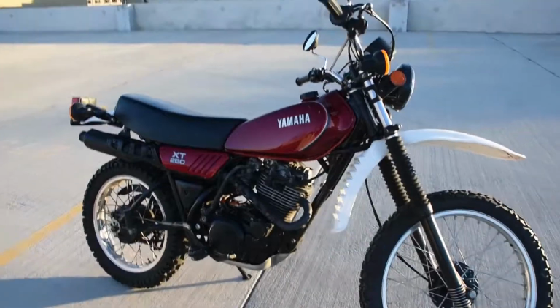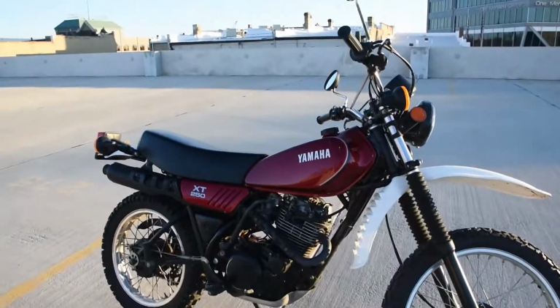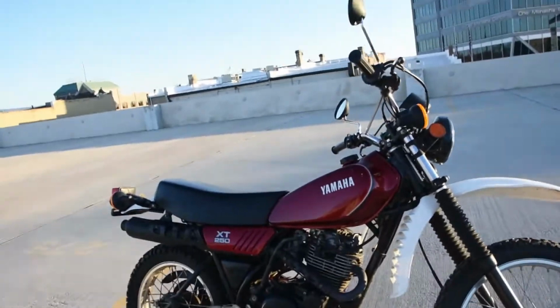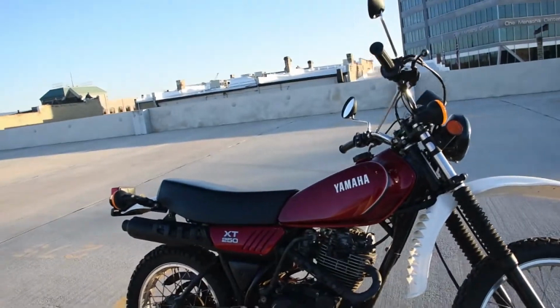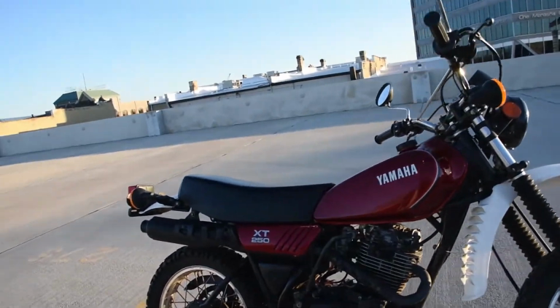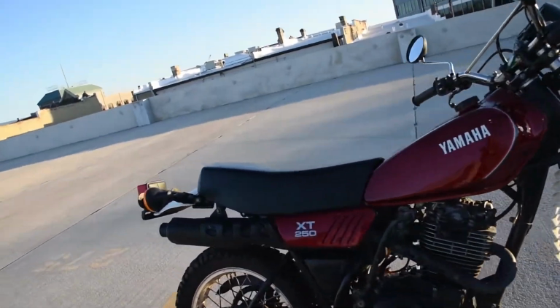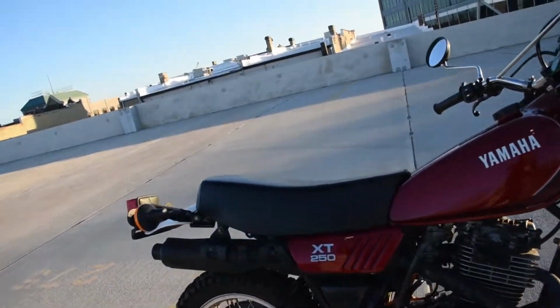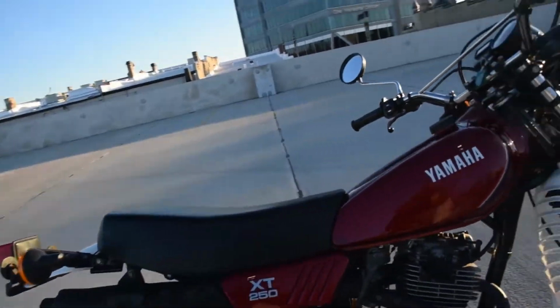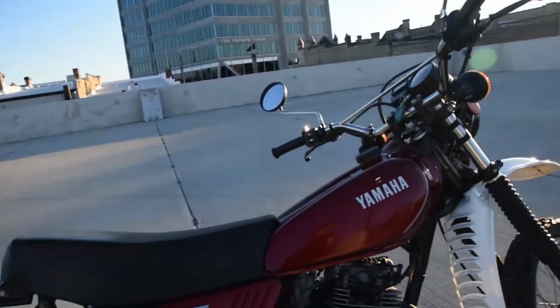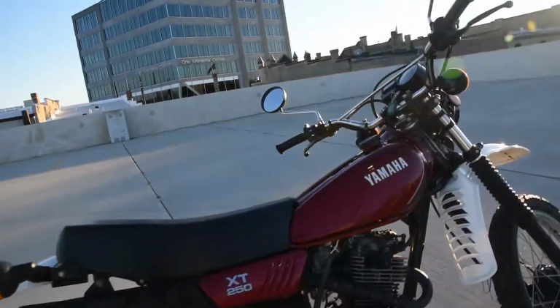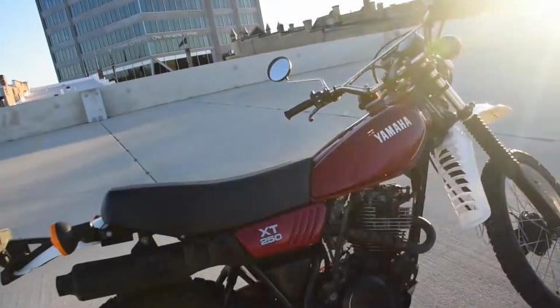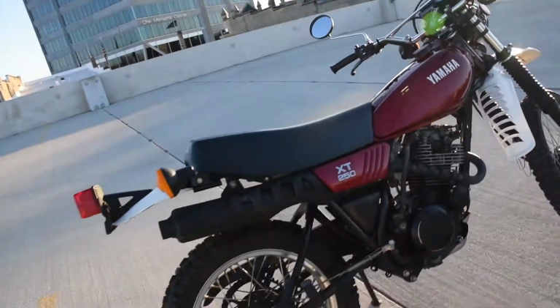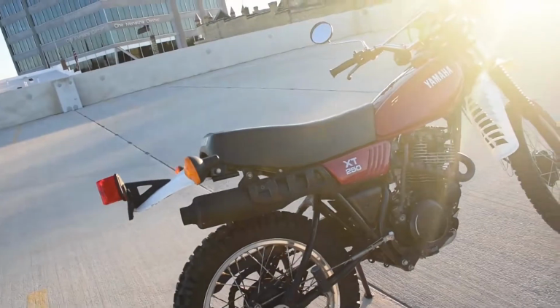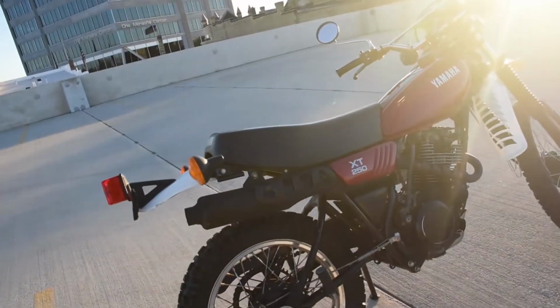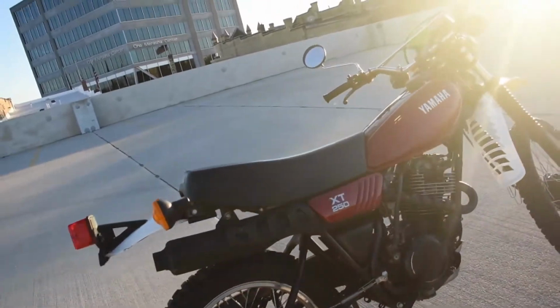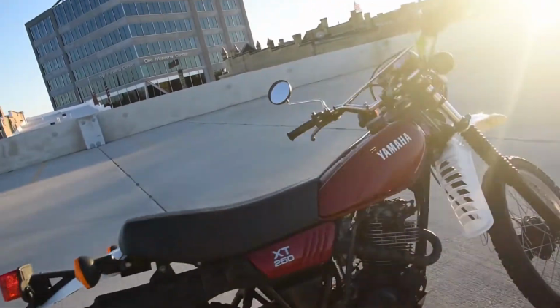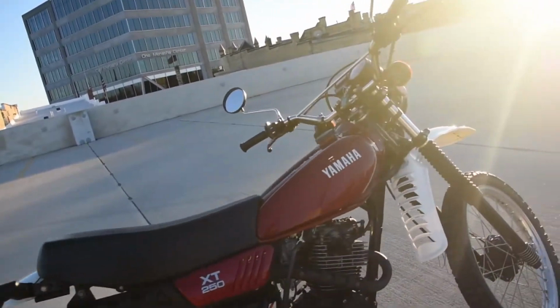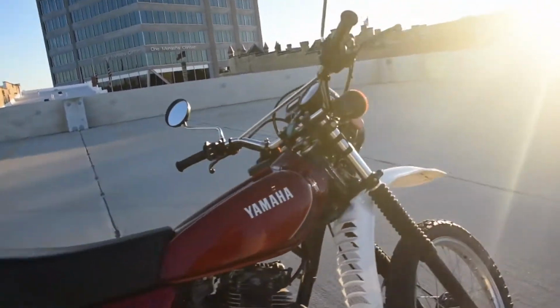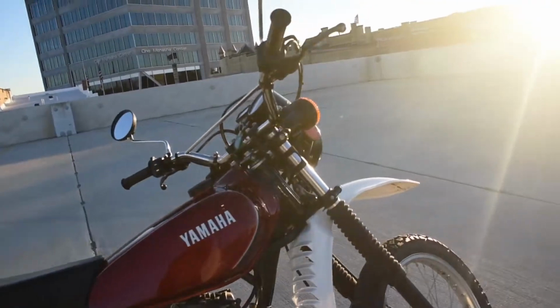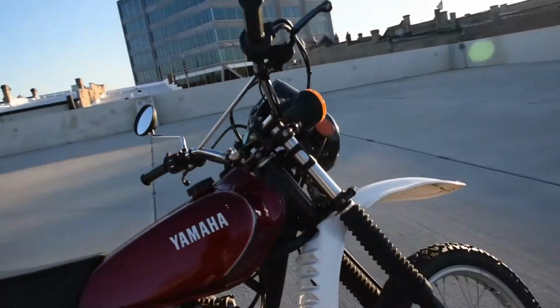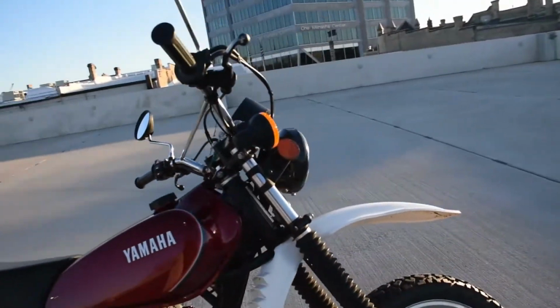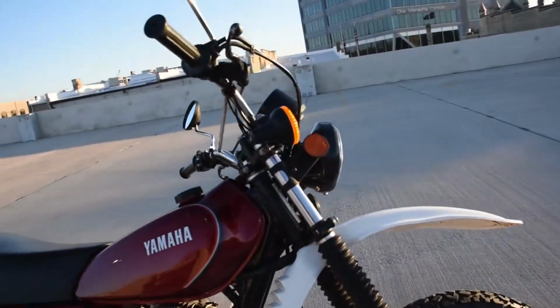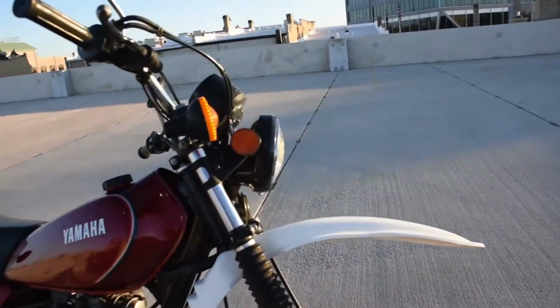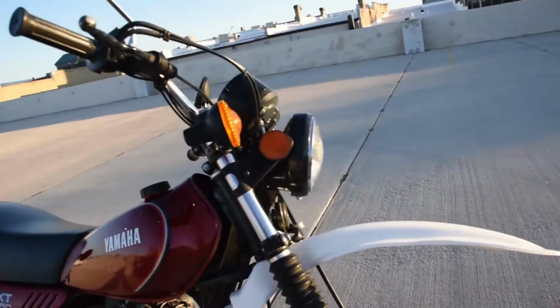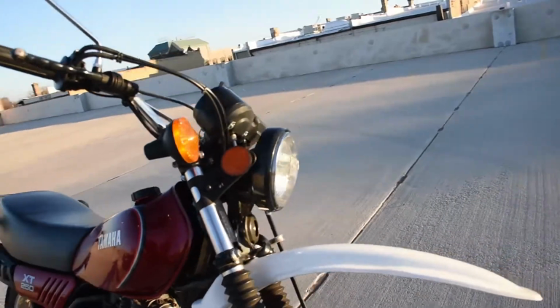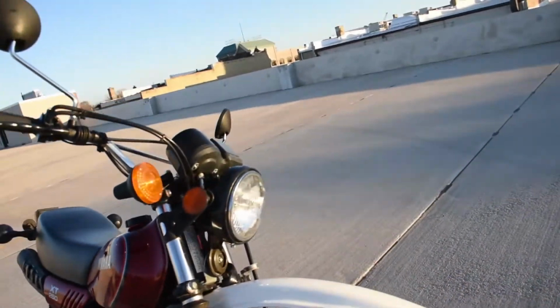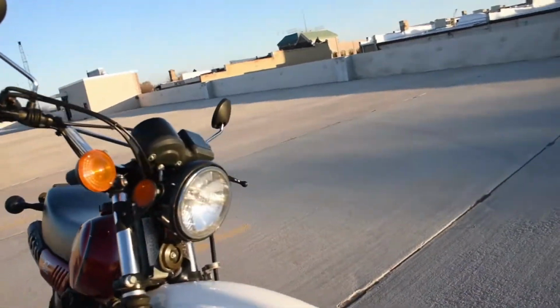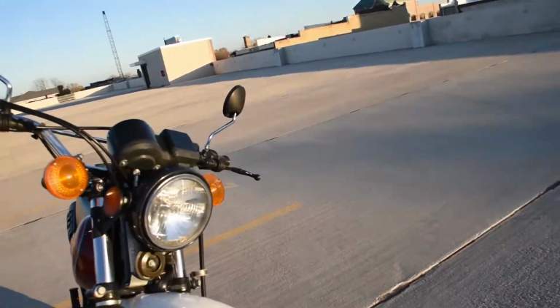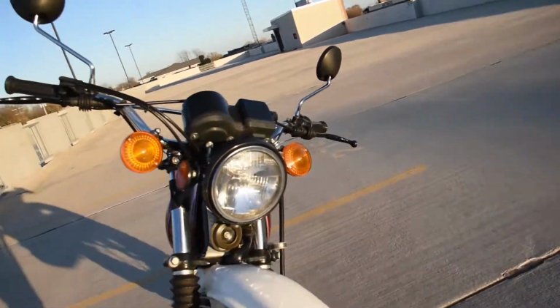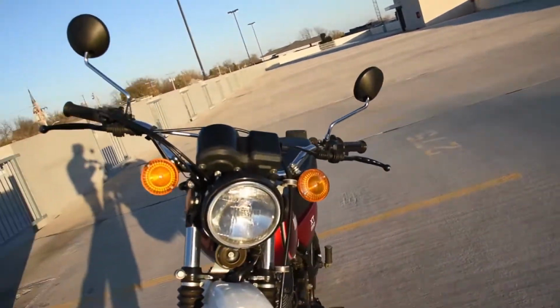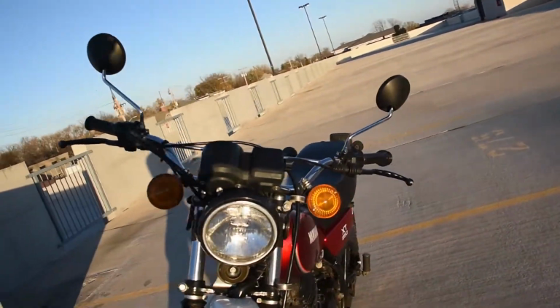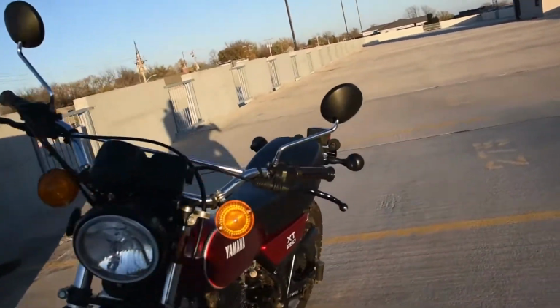Here we have the Yamaha XT250 — just a fantastic original machine. It runs, rides, and shifts very smoothly through all the gears. The lights are working, it doesn't smoke out of the exhaust or leak any fluids — no trouble like that.